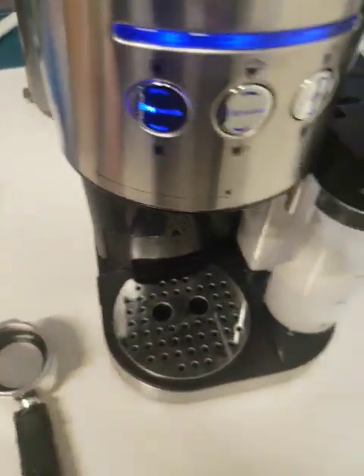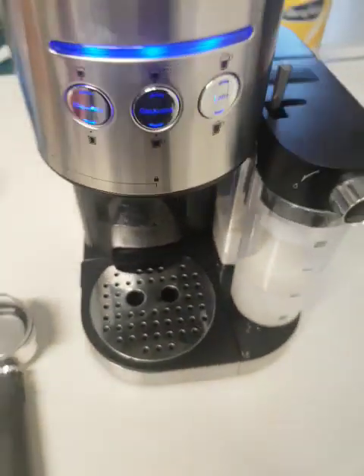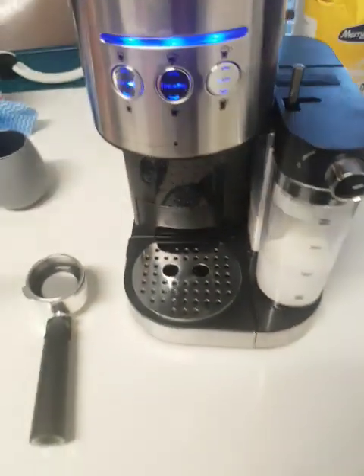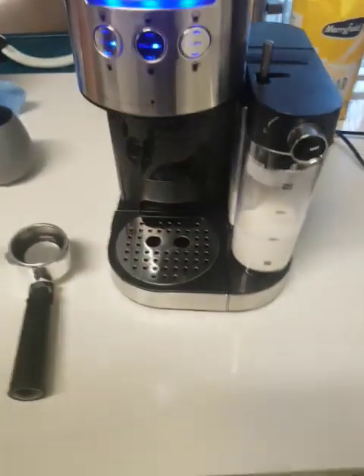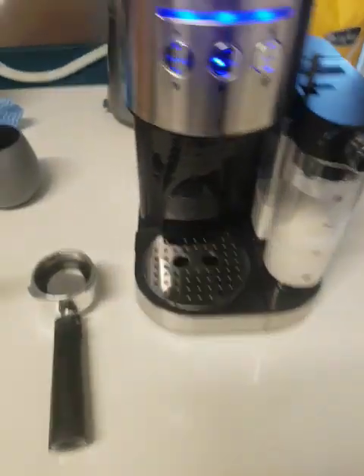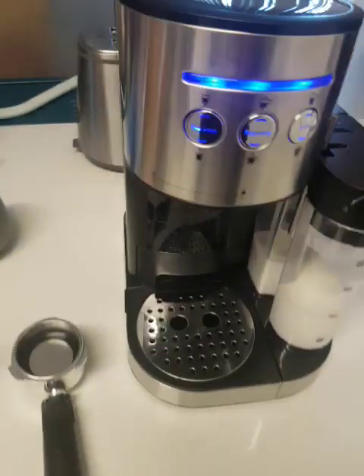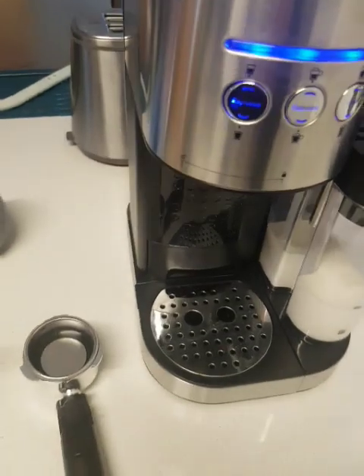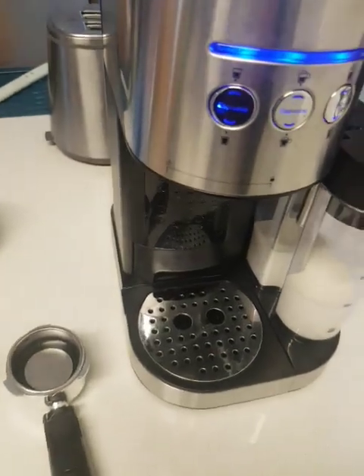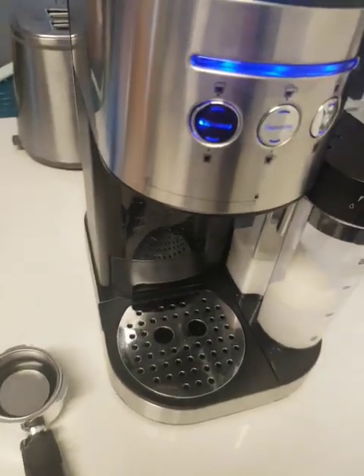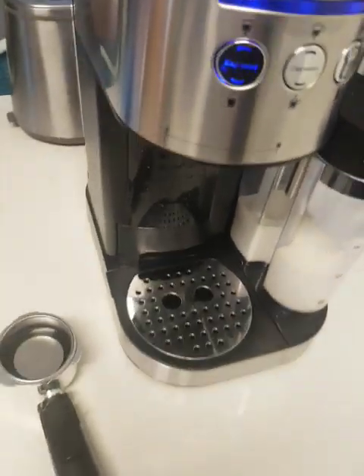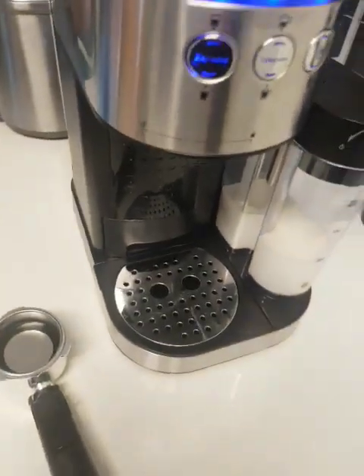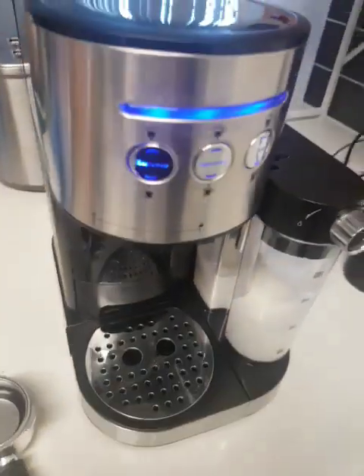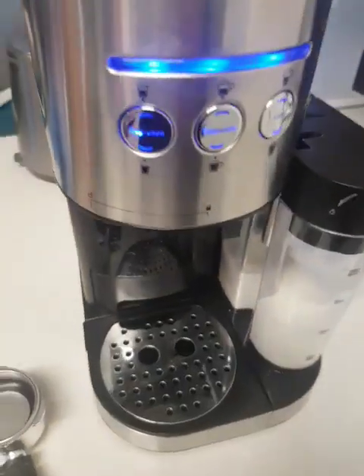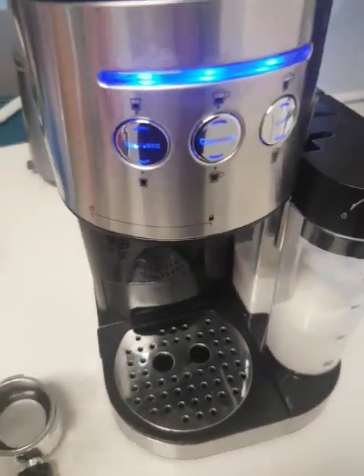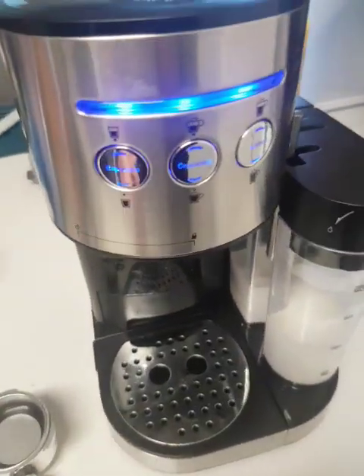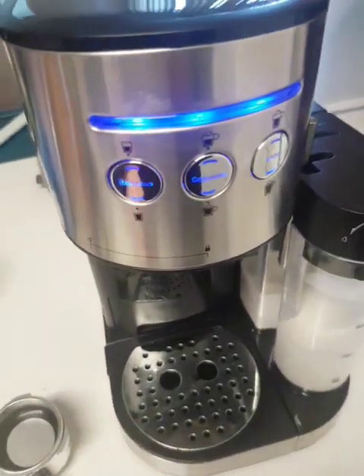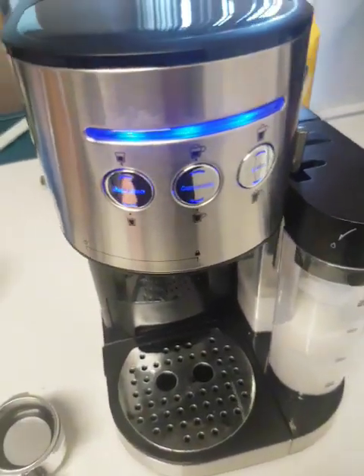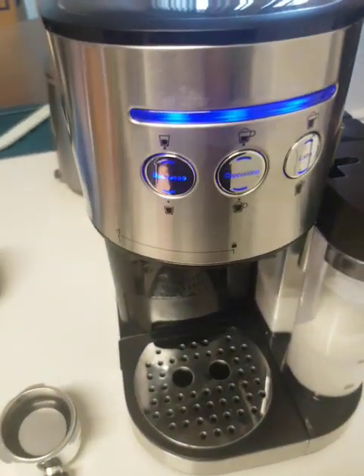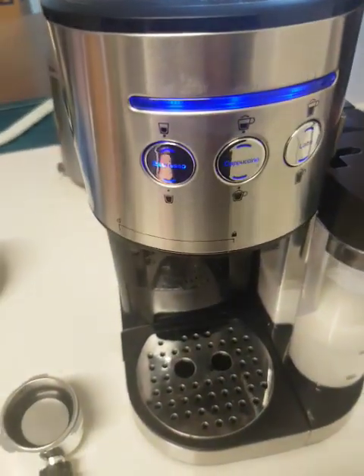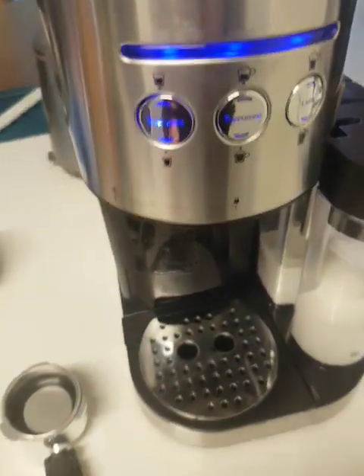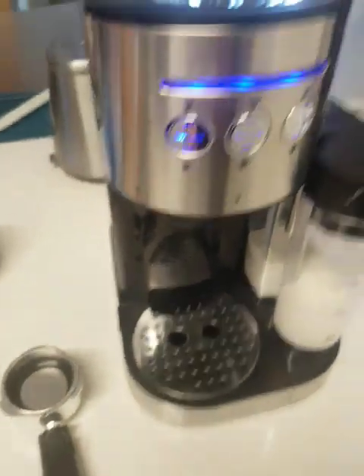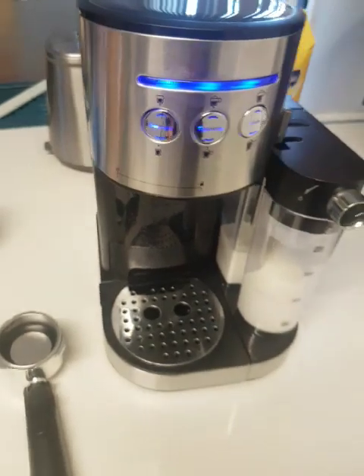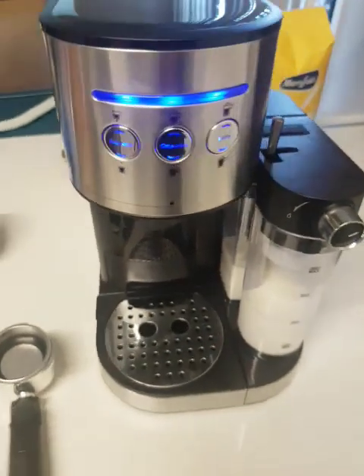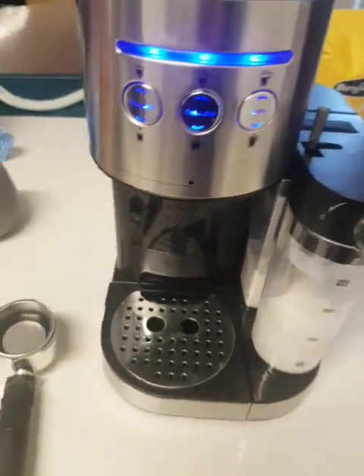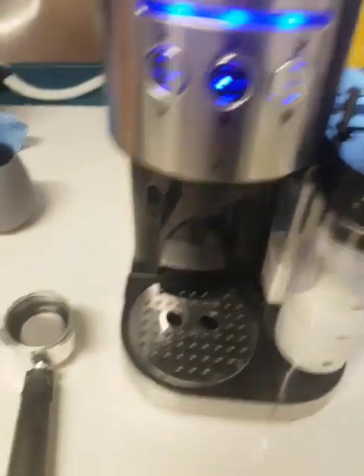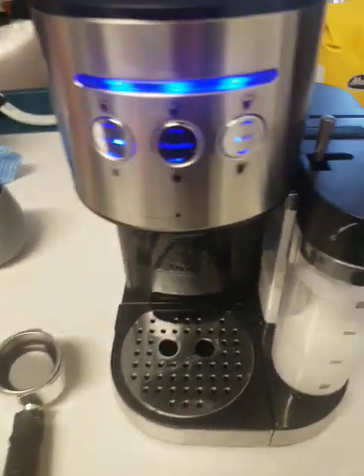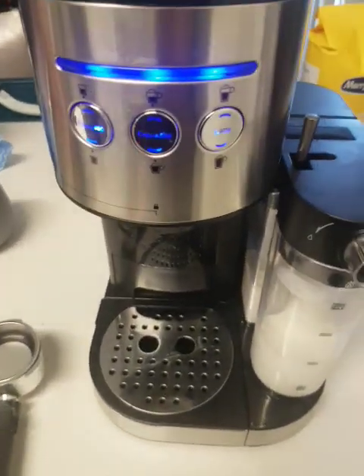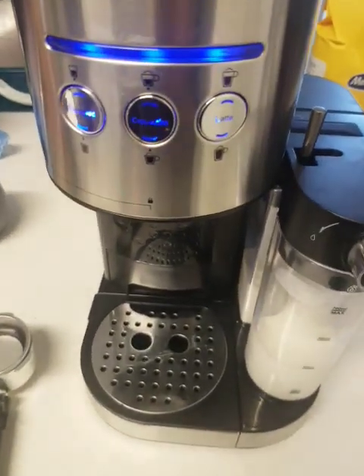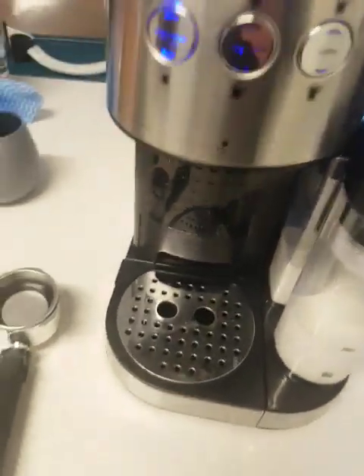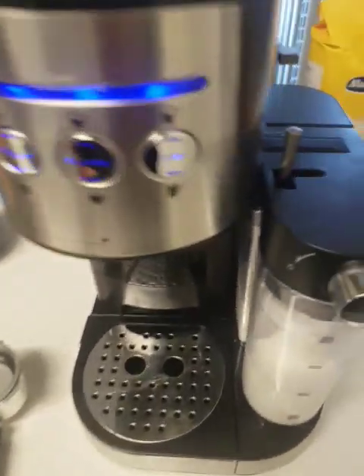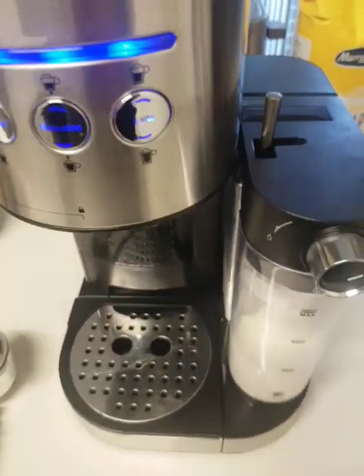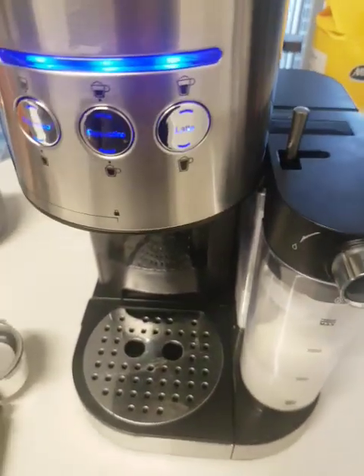You've got a couple of different functions. You've got an espresso — small and a double. For a single you press one, double you press two. Same with your cappuccino, same with your latte.